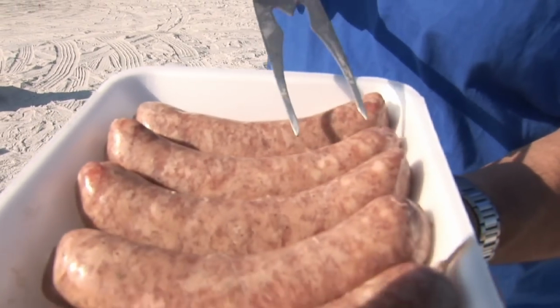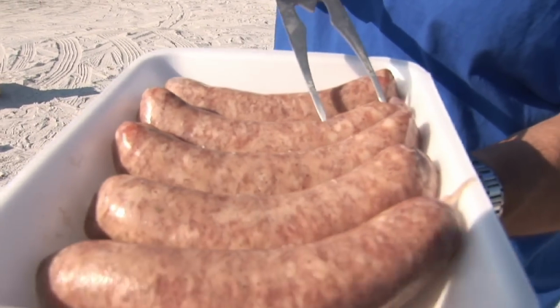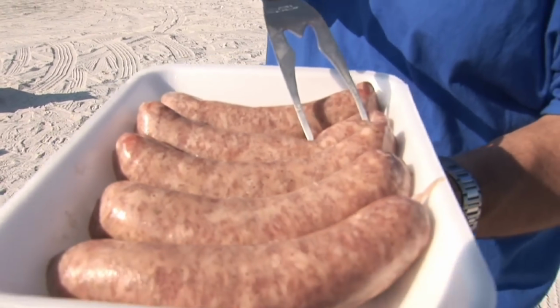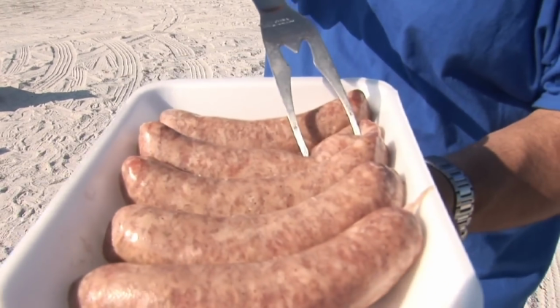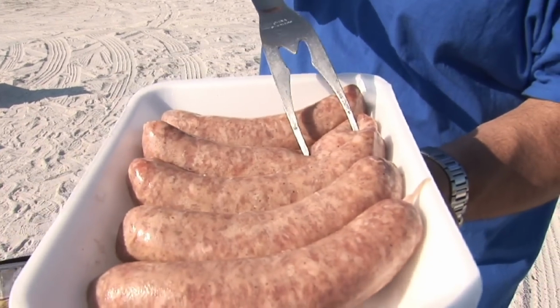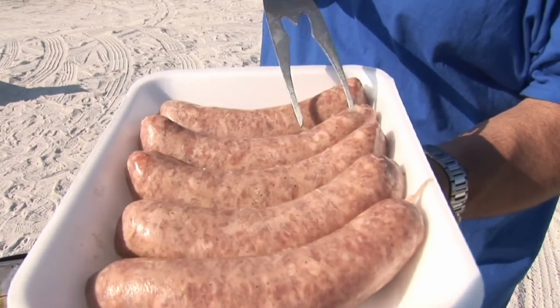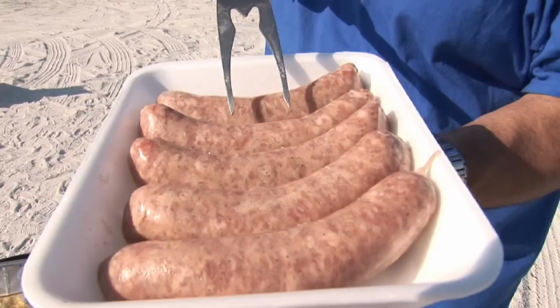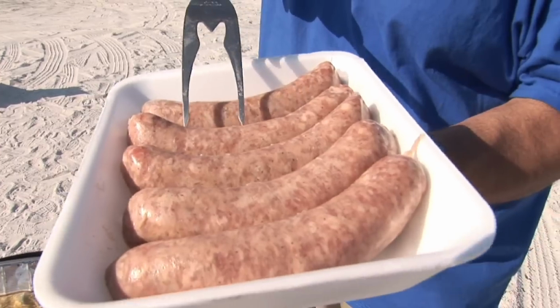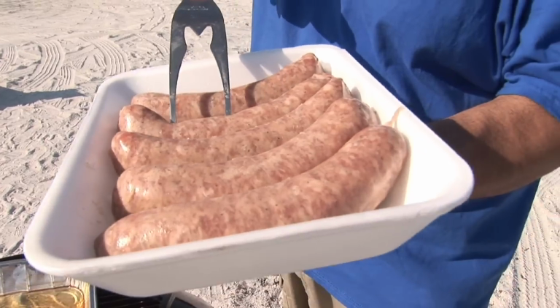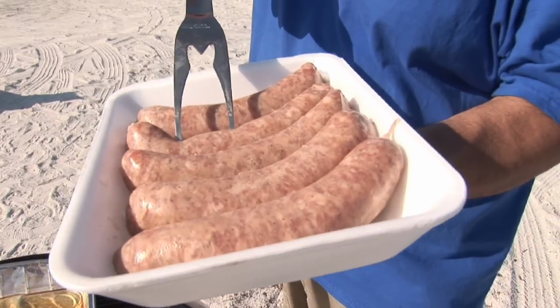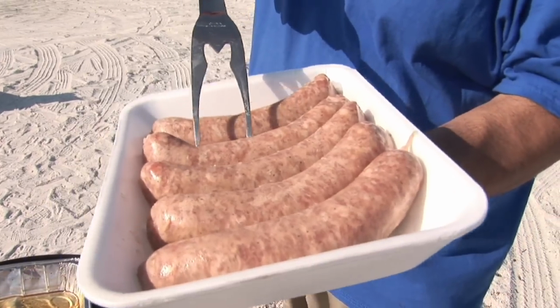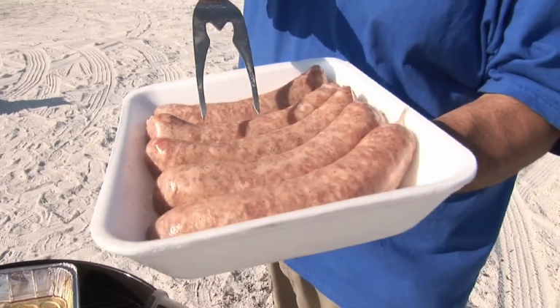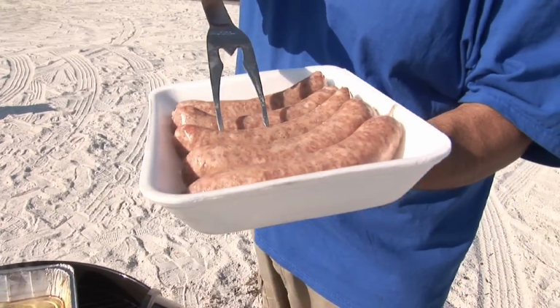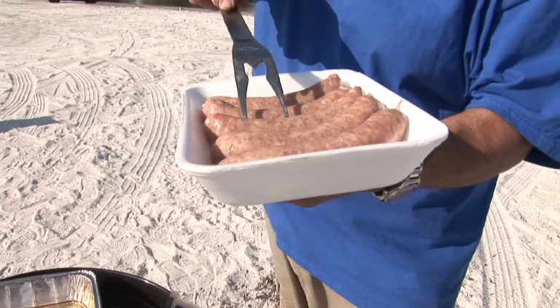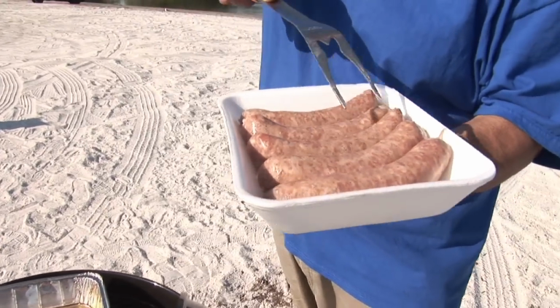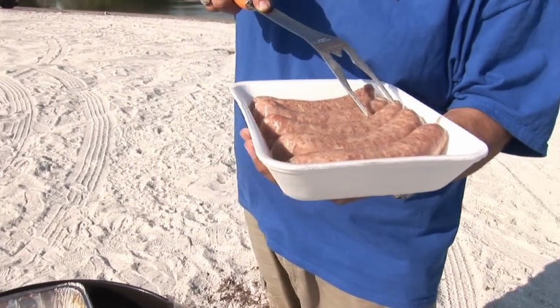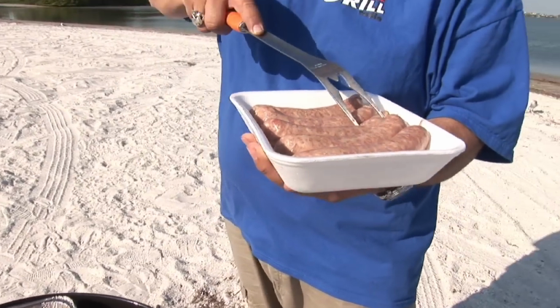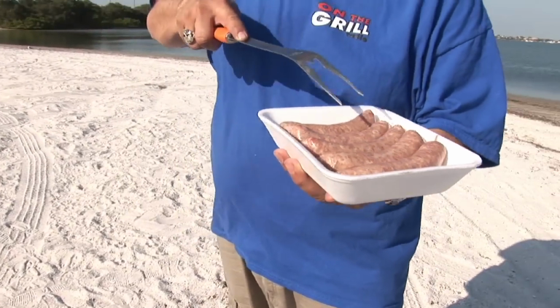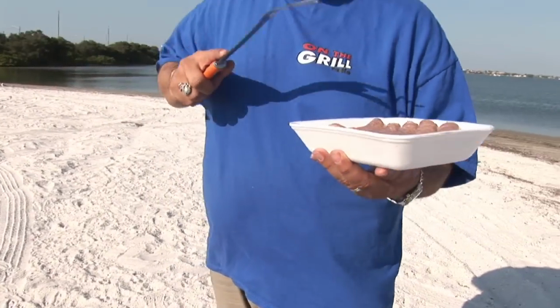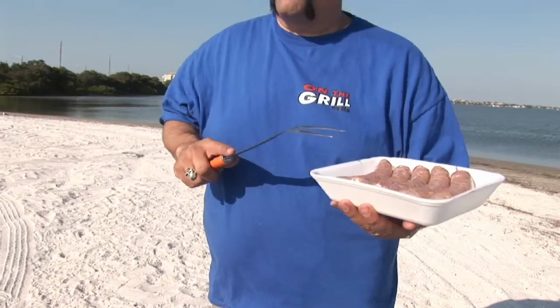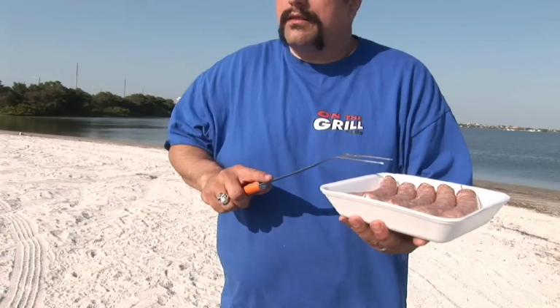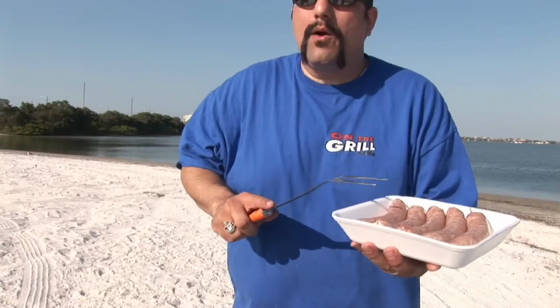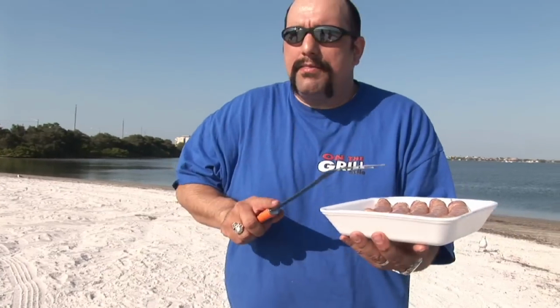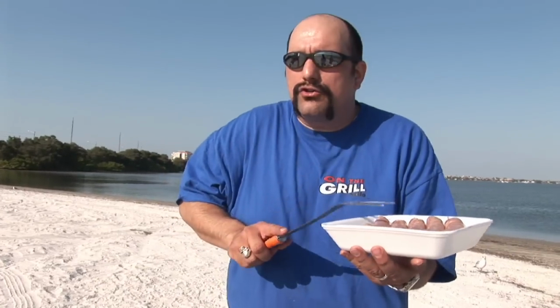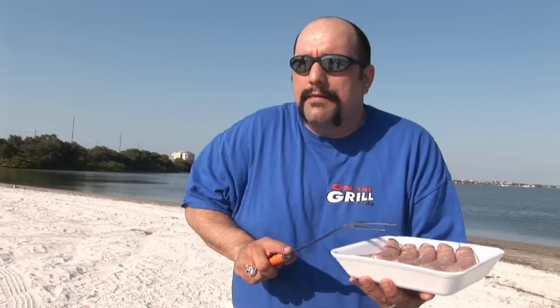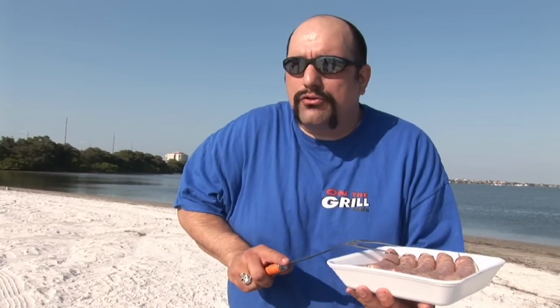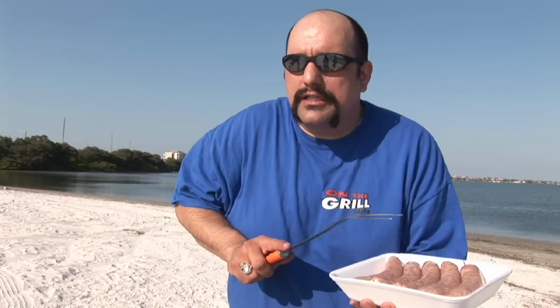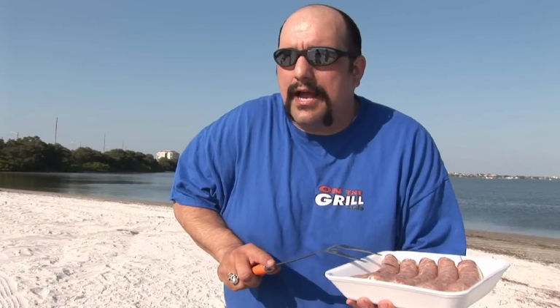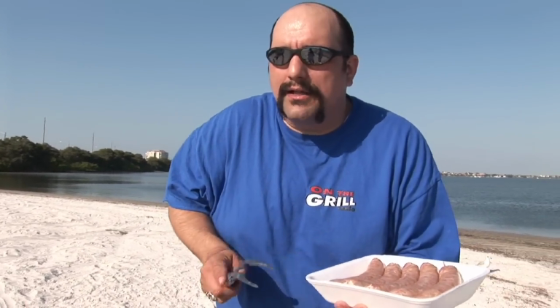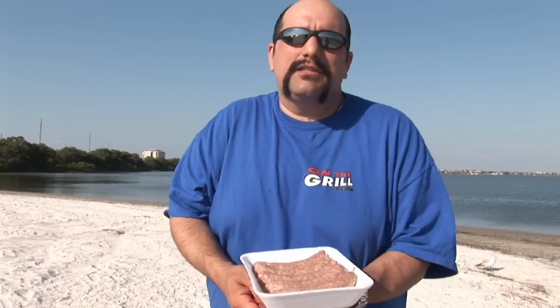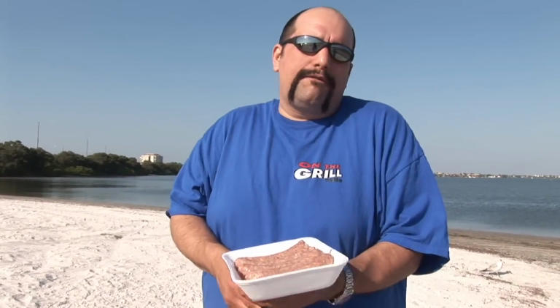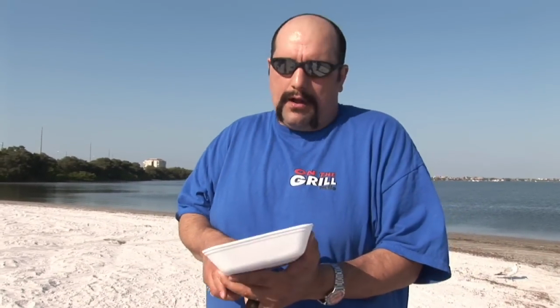The hole is big enough to let the steam escape, but it's not going to let the fat and the juices pour out — that's what we want. We want to keep the natural juices inside the brats, because that's where the flavor comes from.